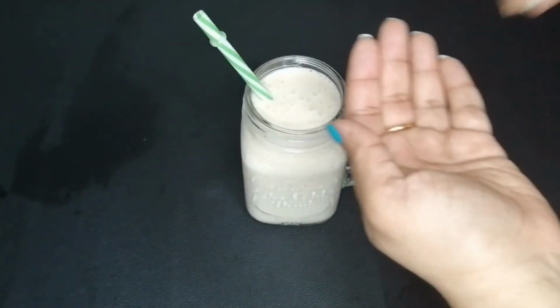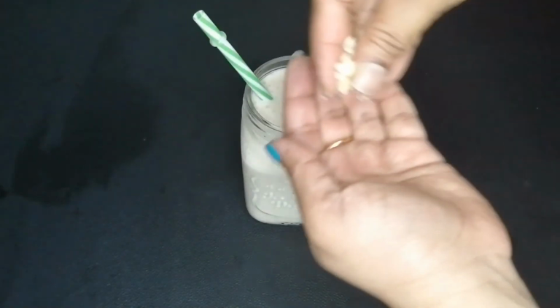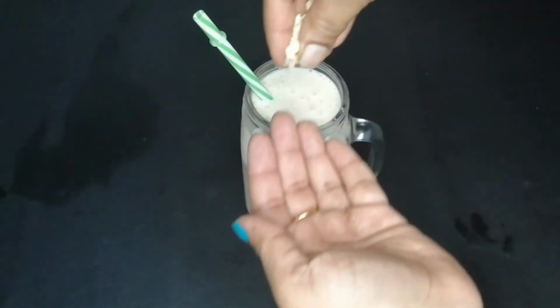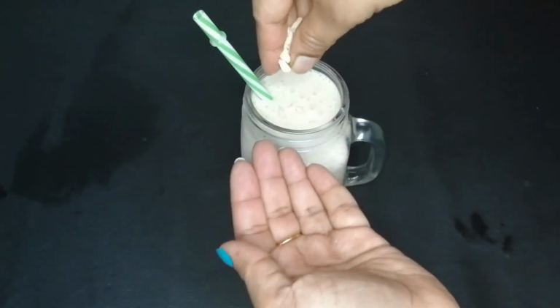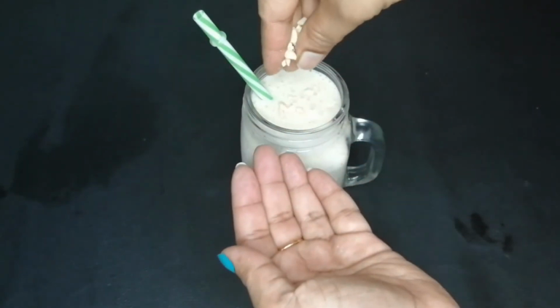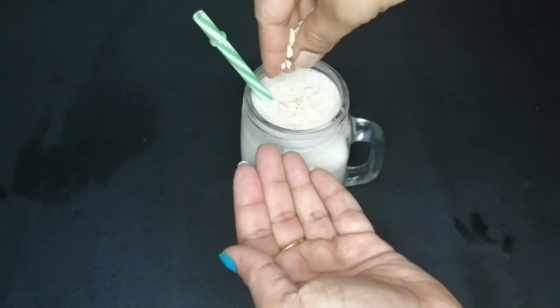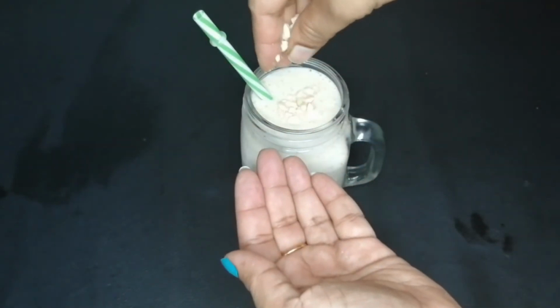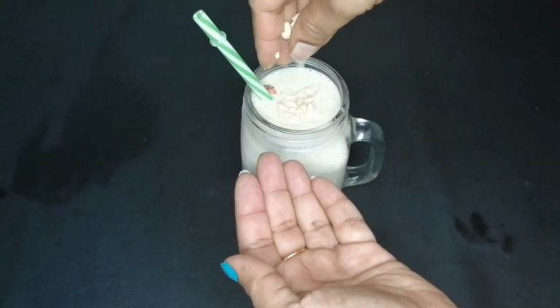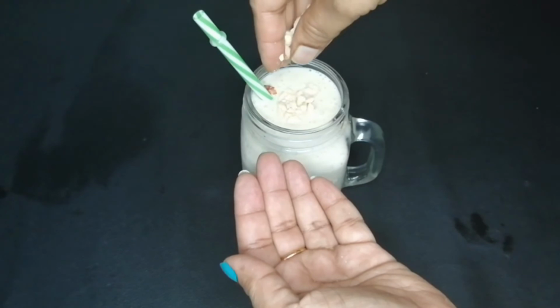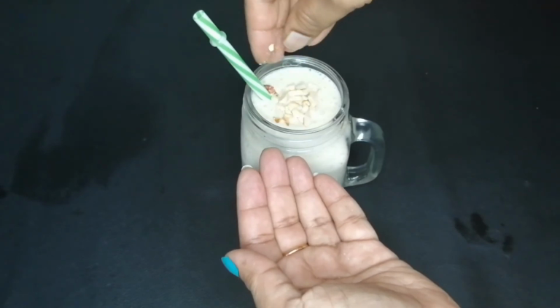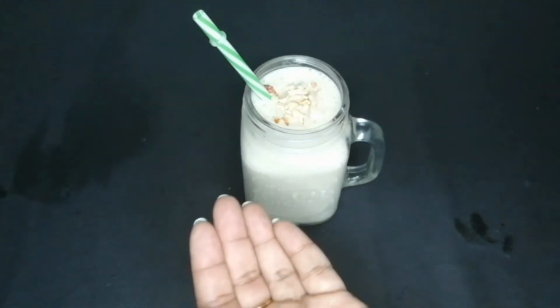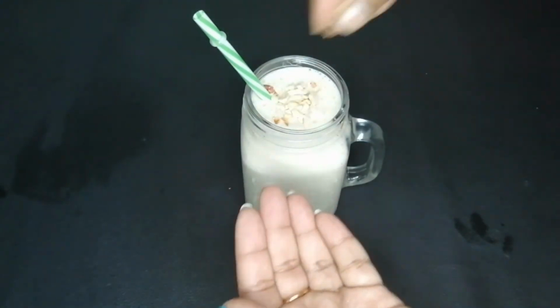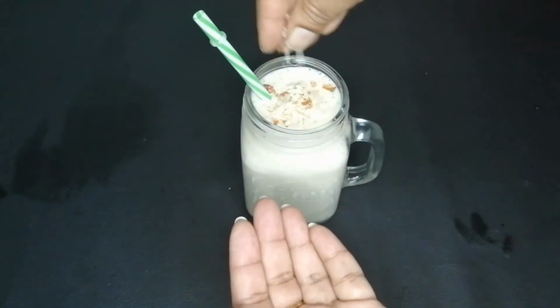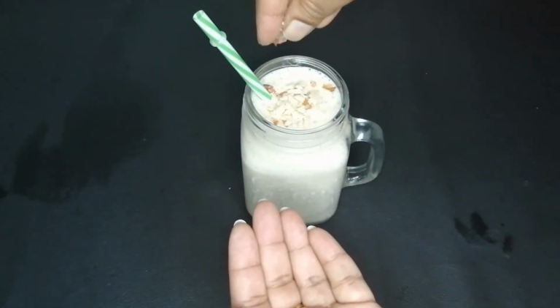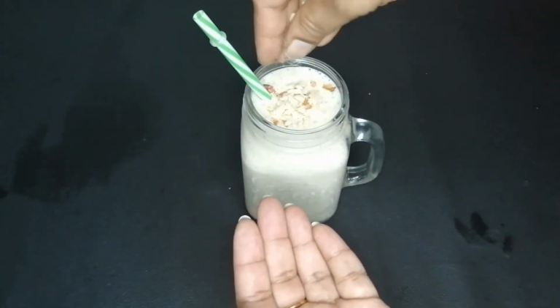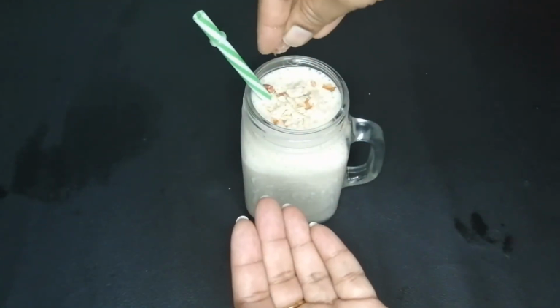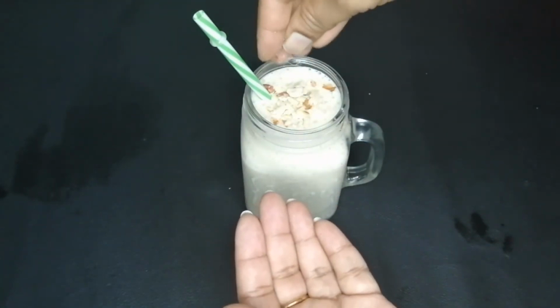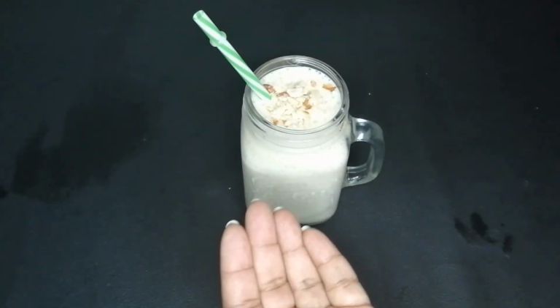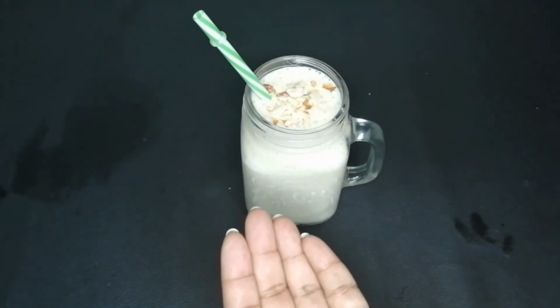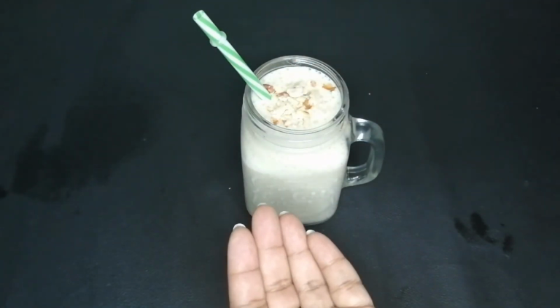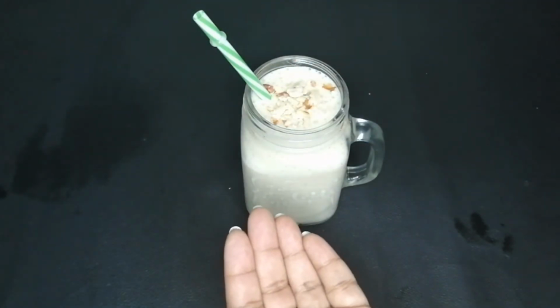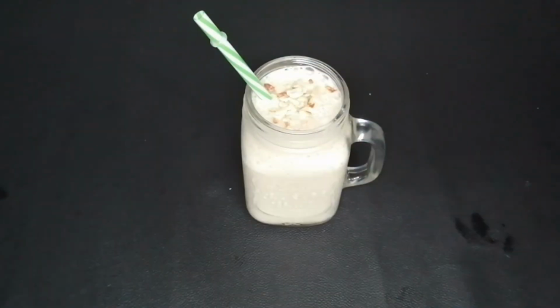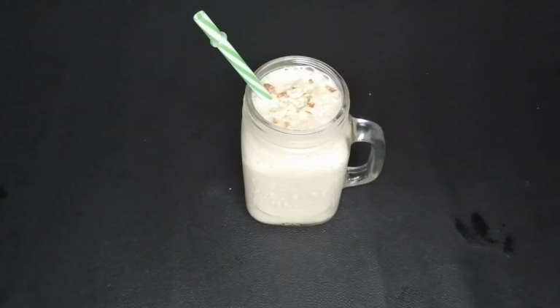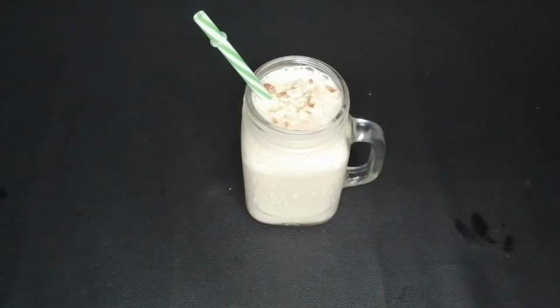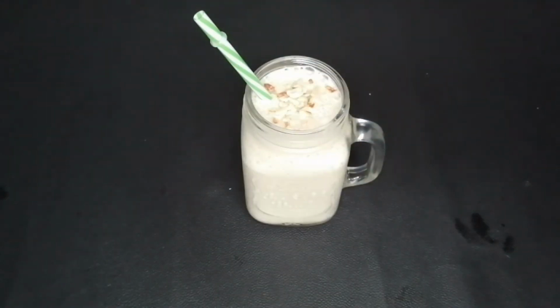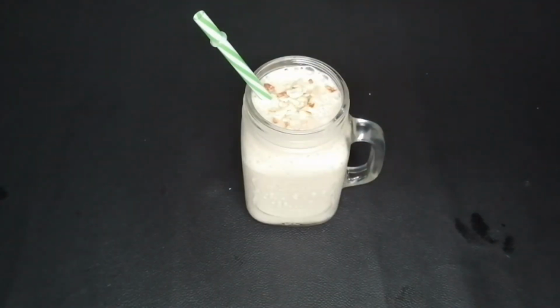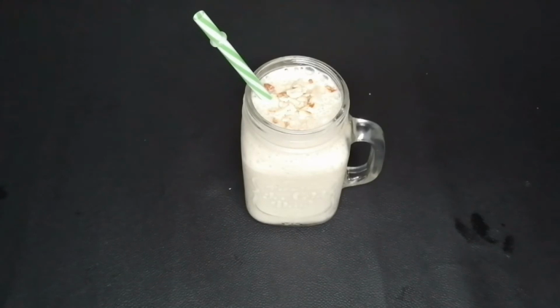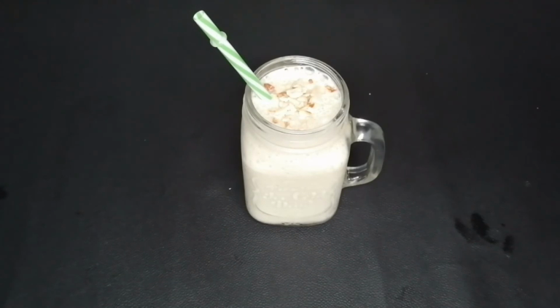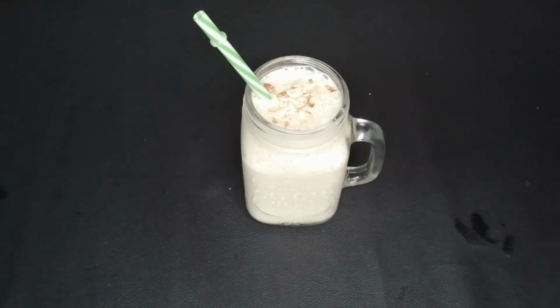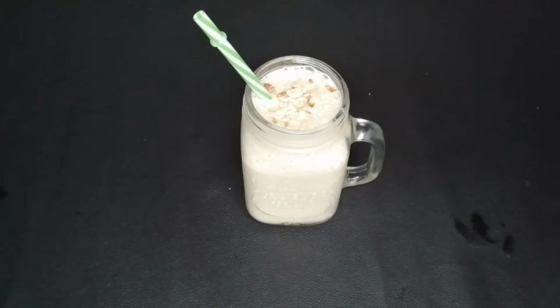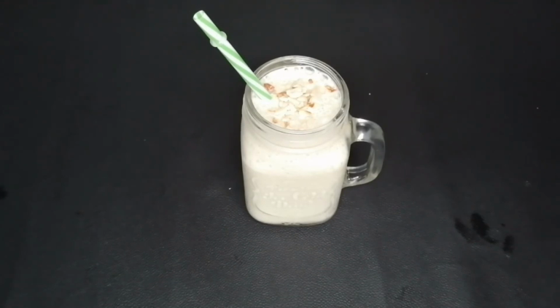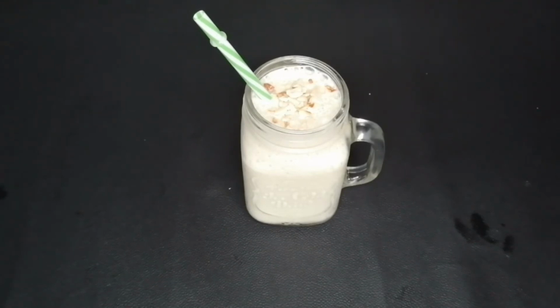This is our Sharjah Shake. We are ready for this.